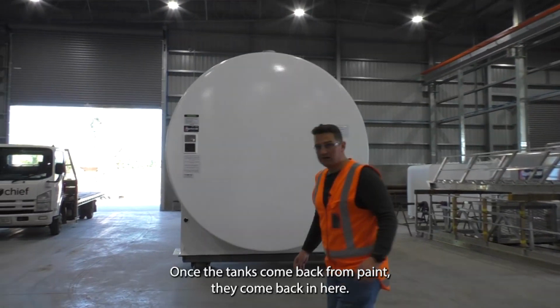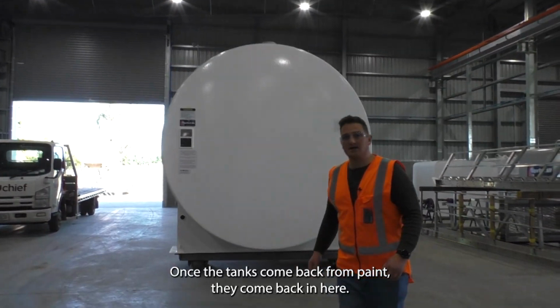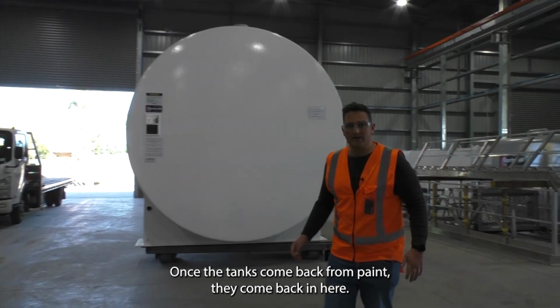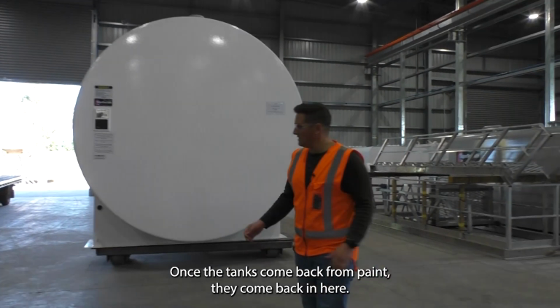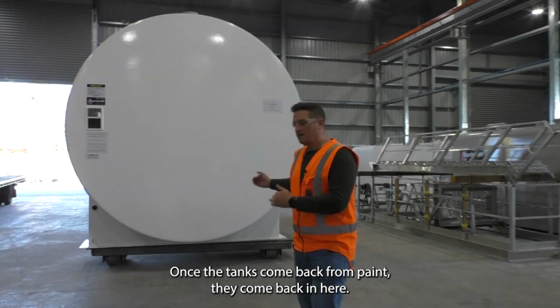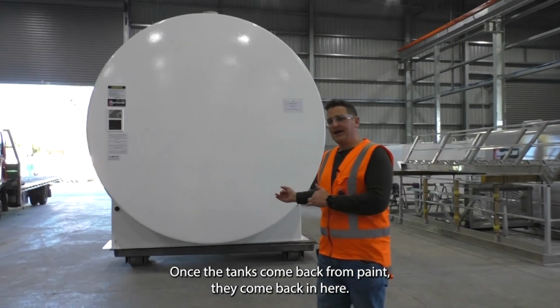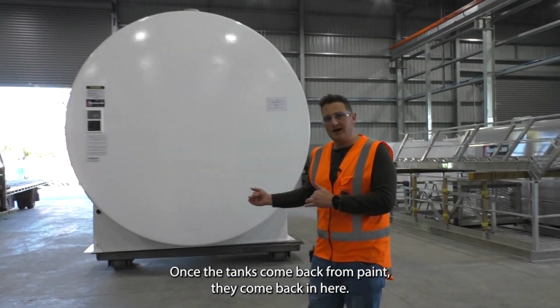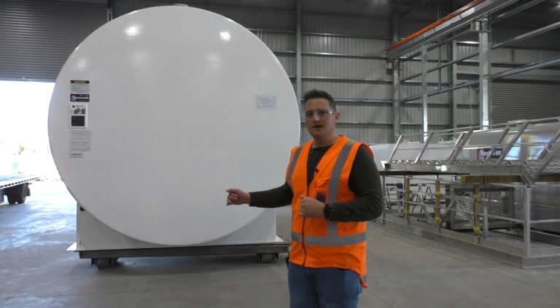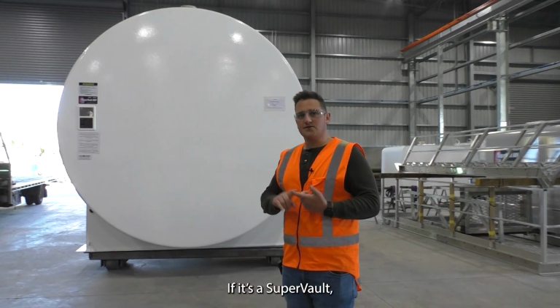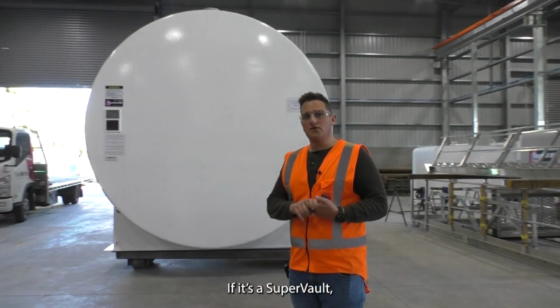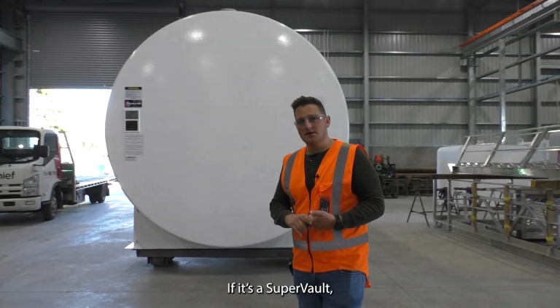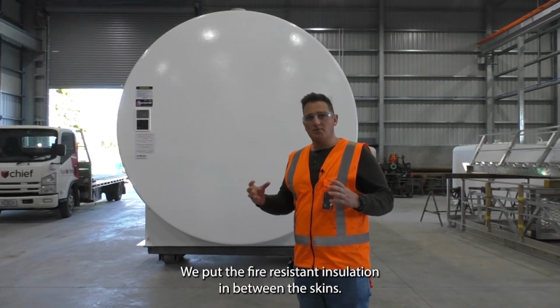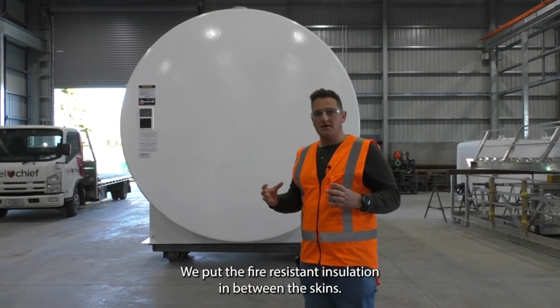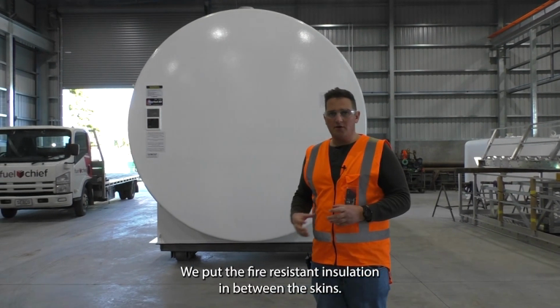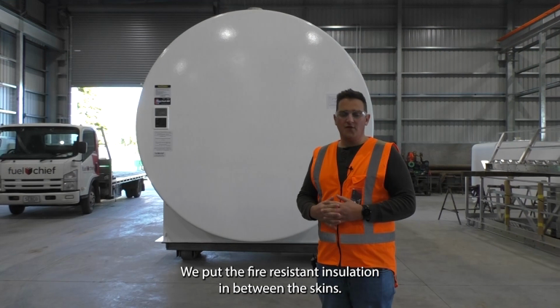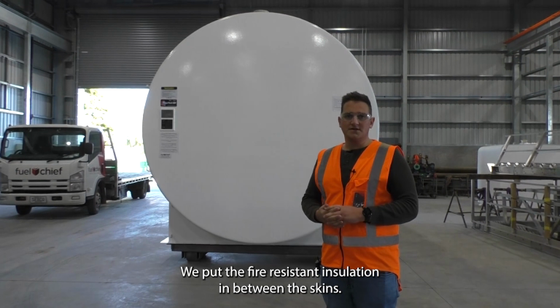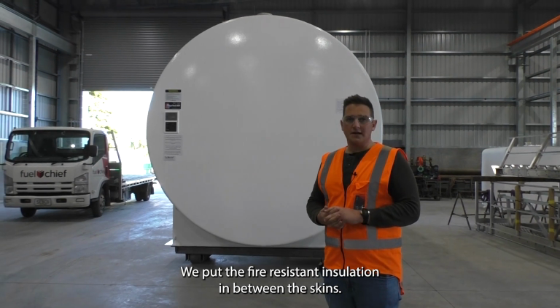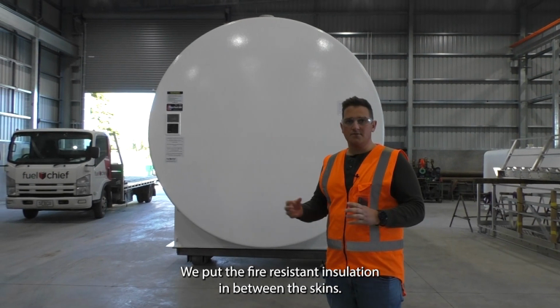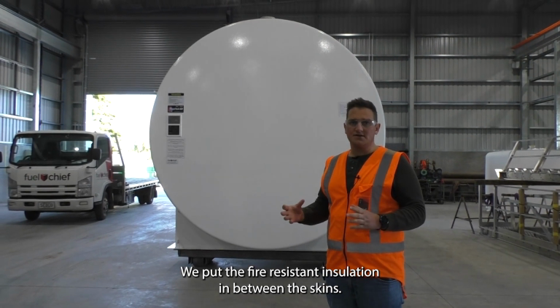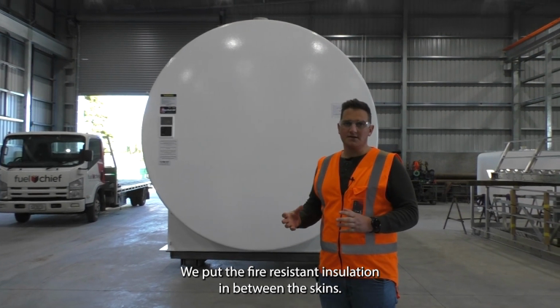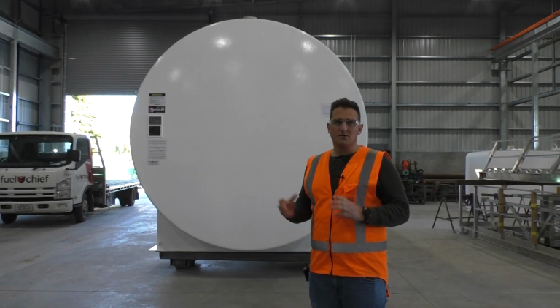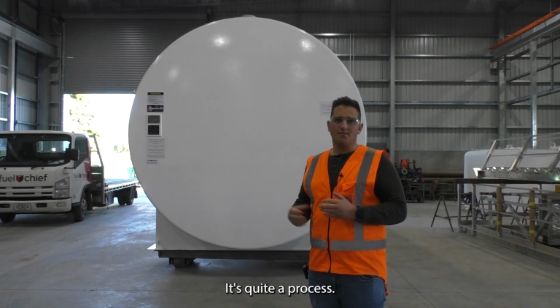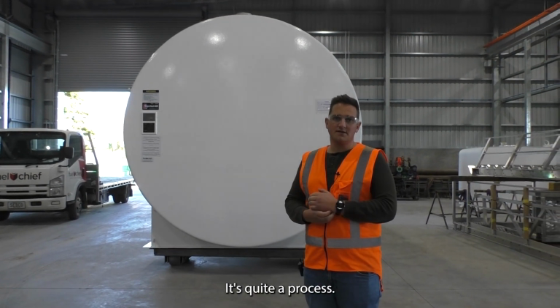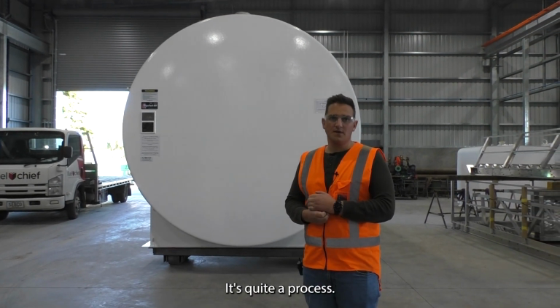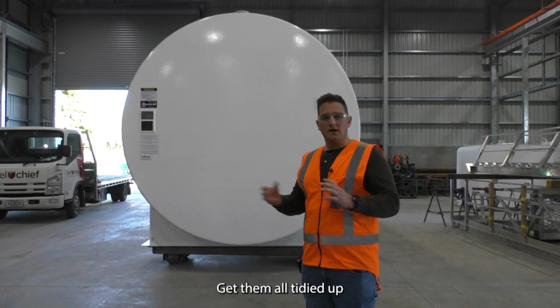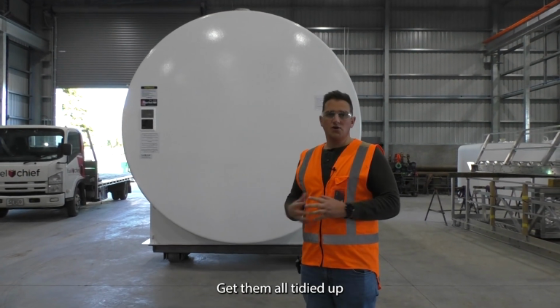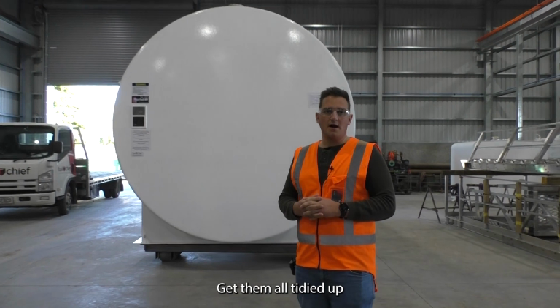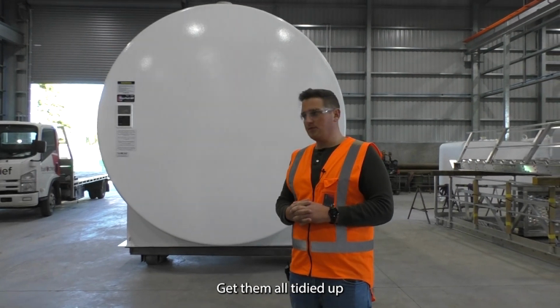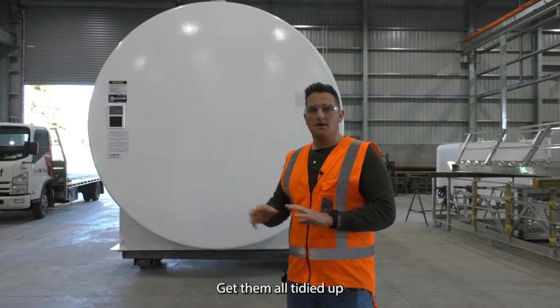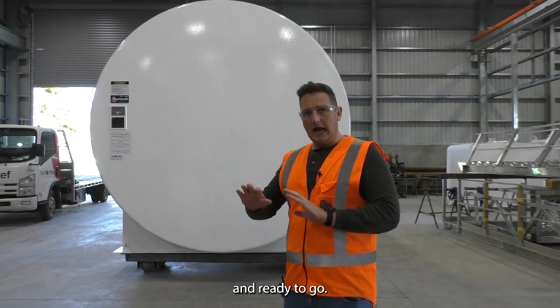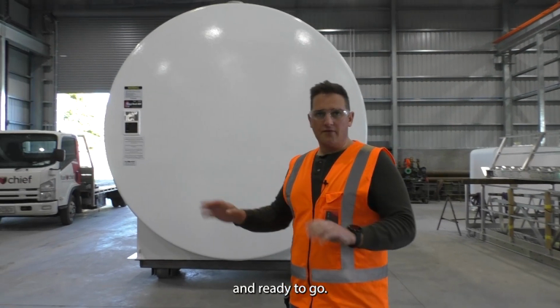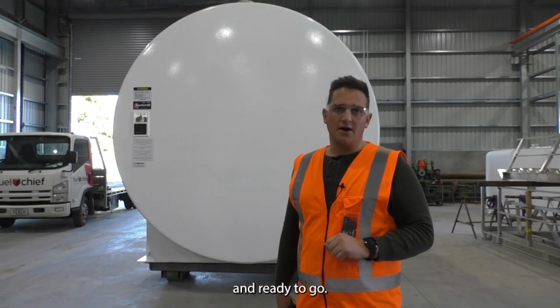Once the tanks come back from paint they come back in here. It's a super vault. We put the fire resistant insulation in between the skins. It's quite a process. Get them tidied up and then they're ready to go.